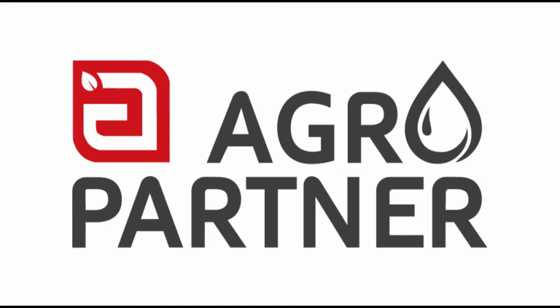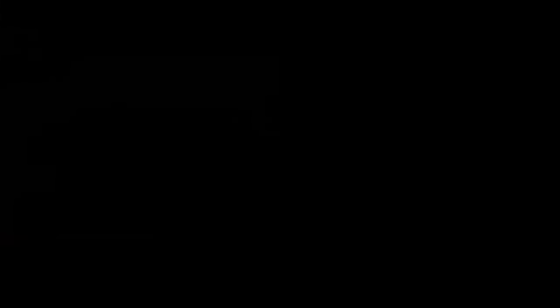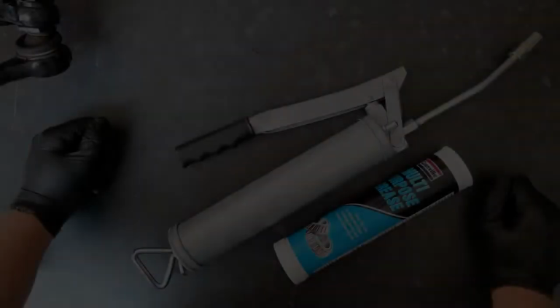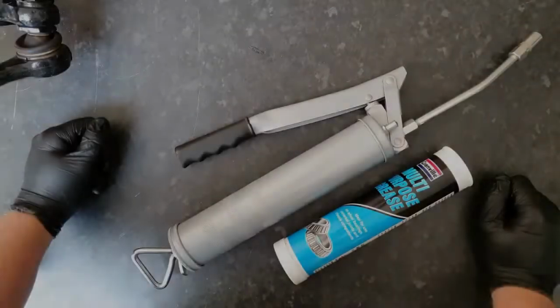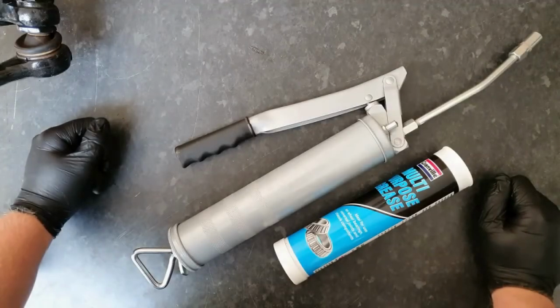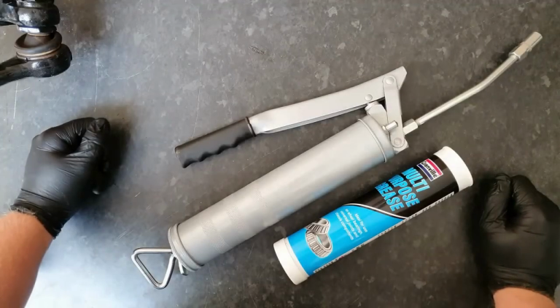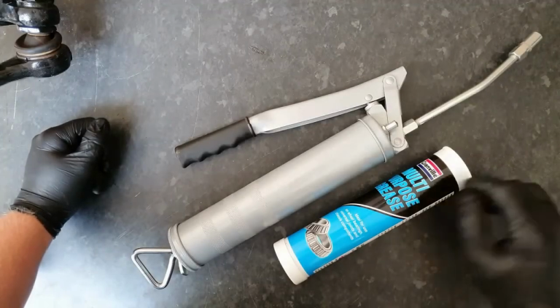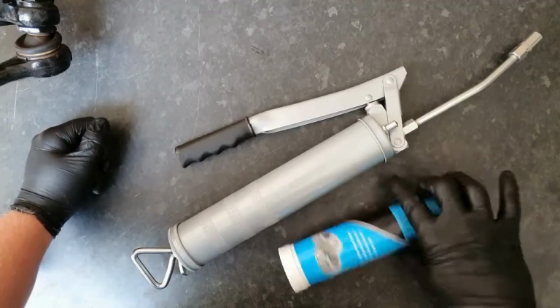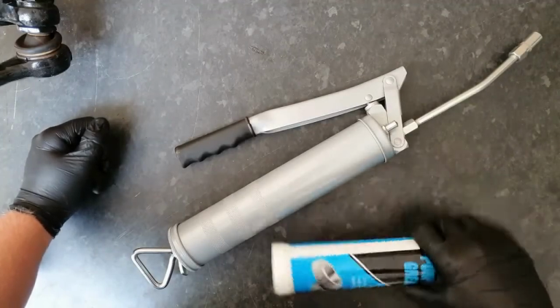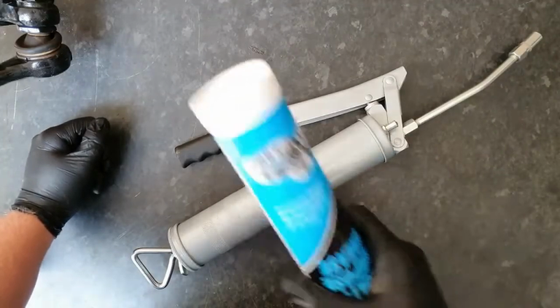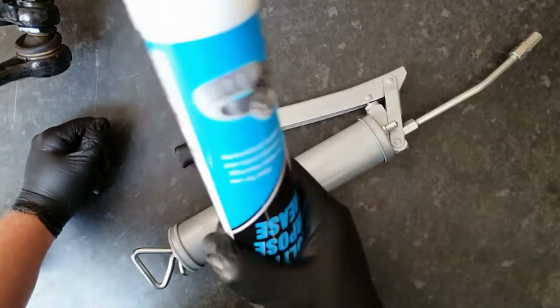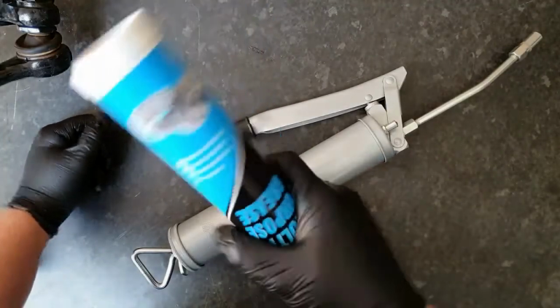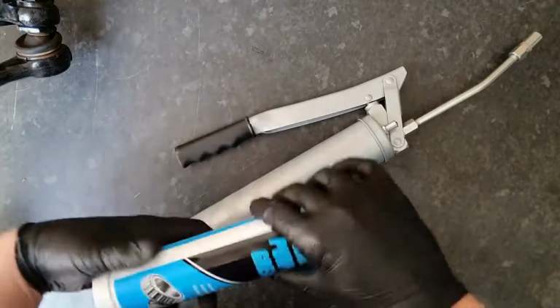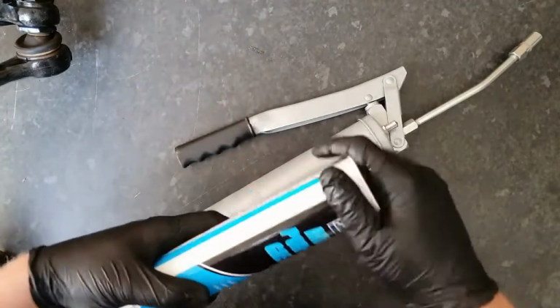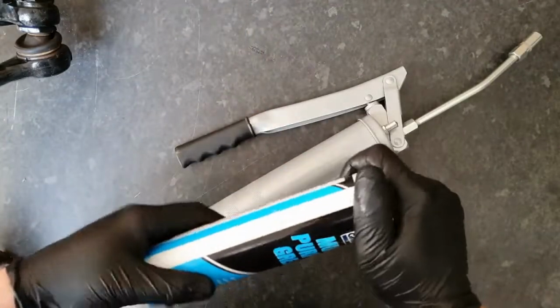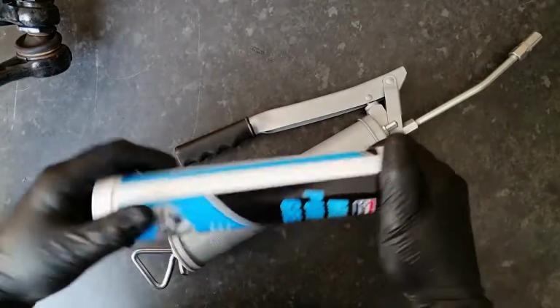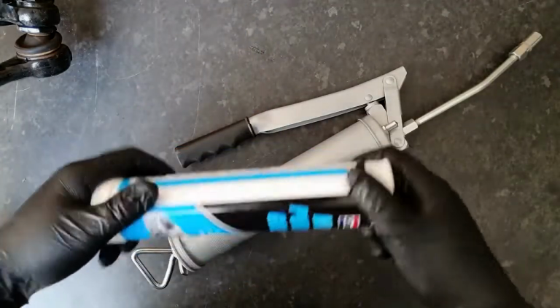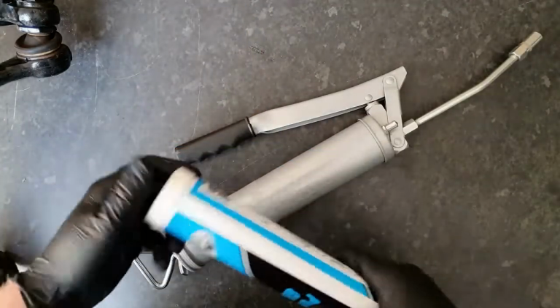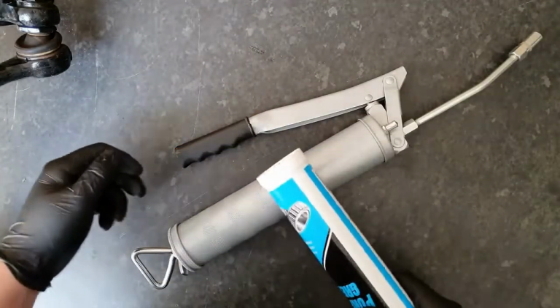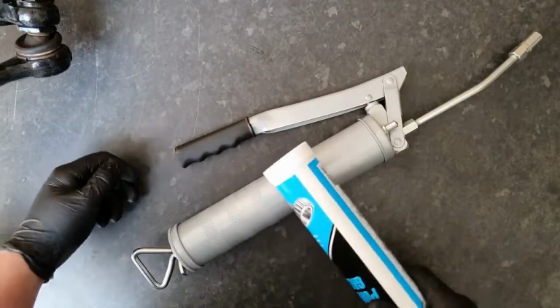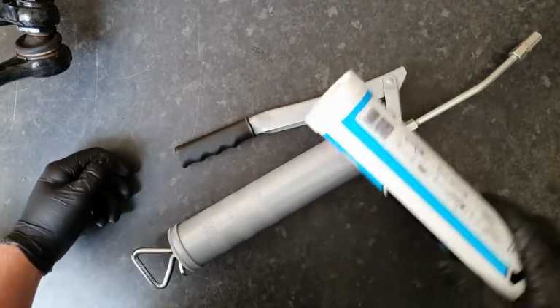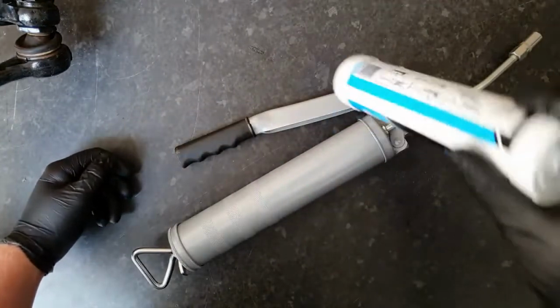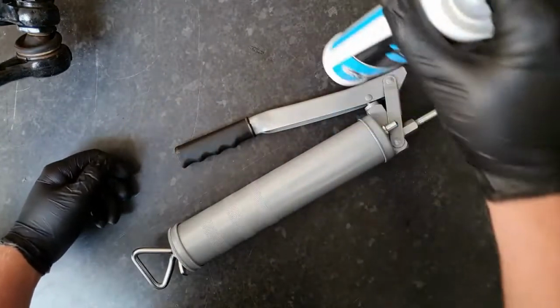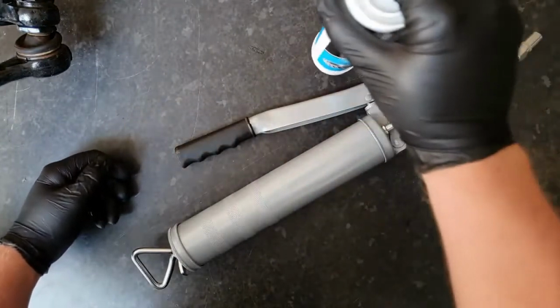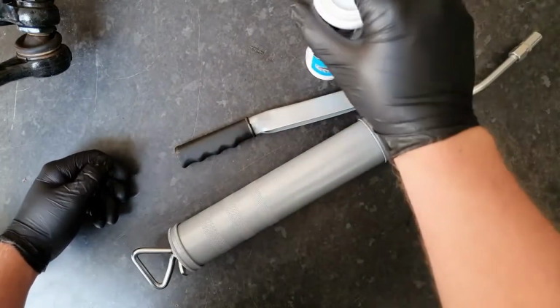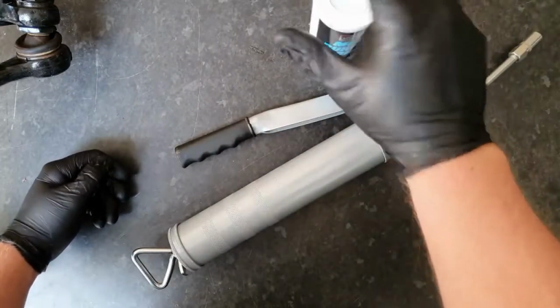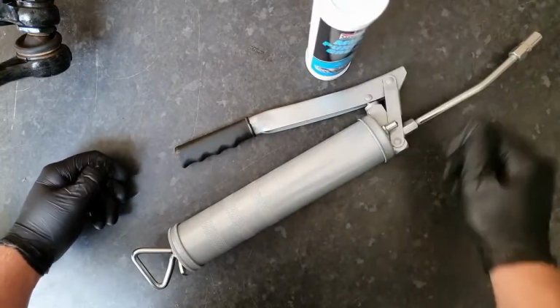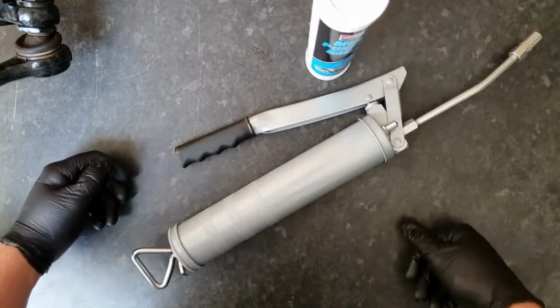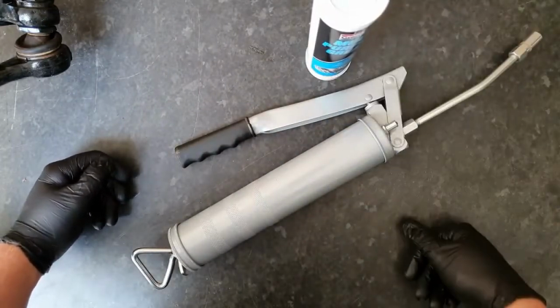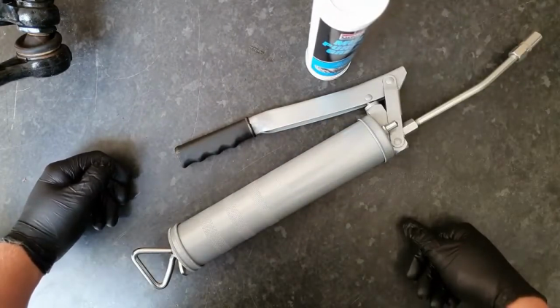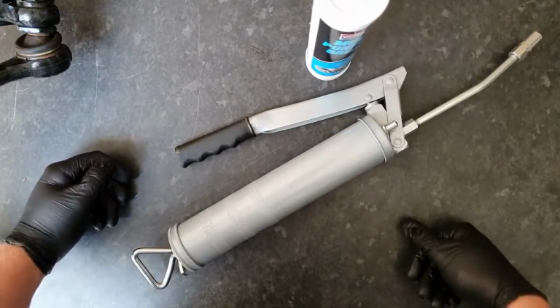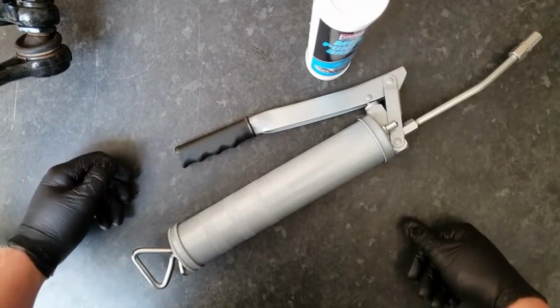I'll show you how to easily load a cartridge into a manual grease gun, preferably without getting covered in grease.